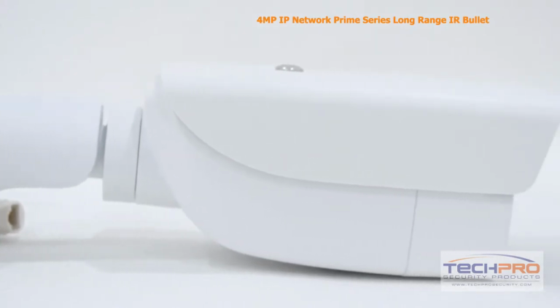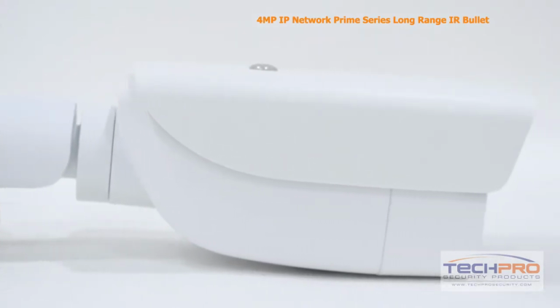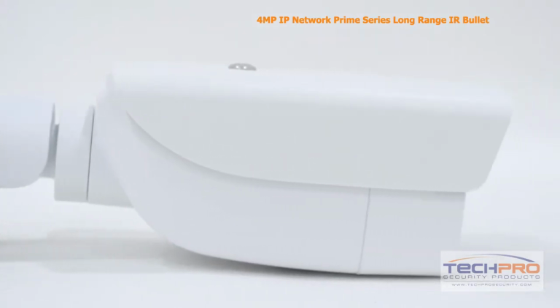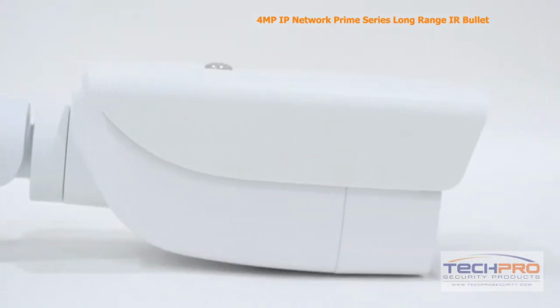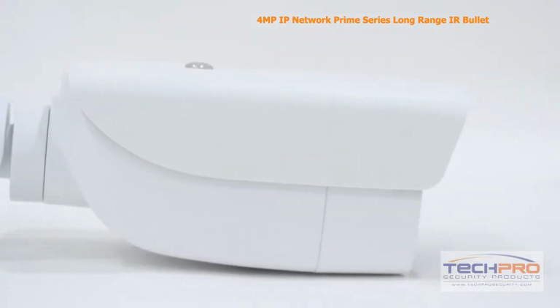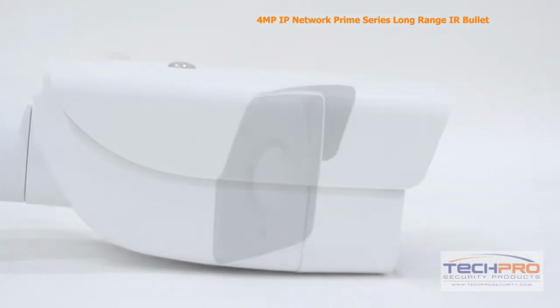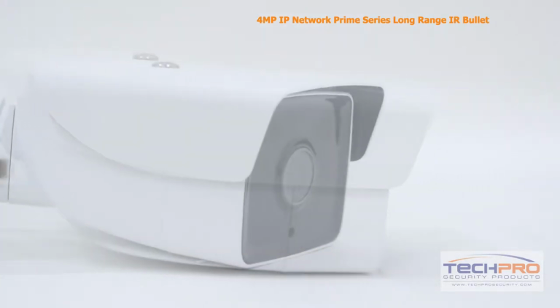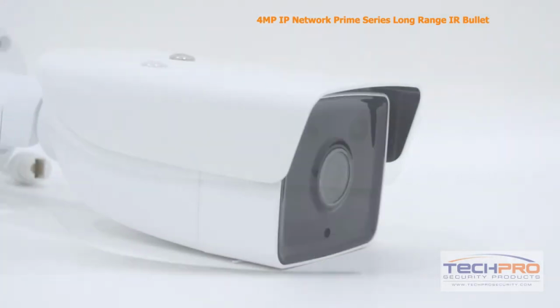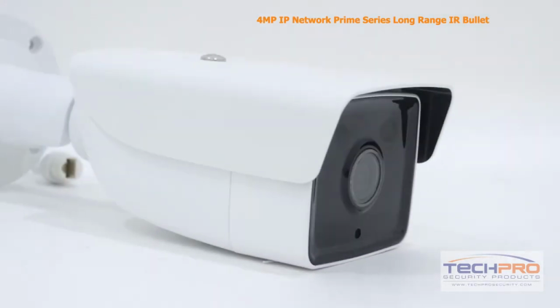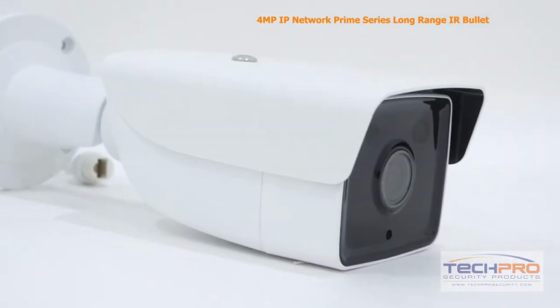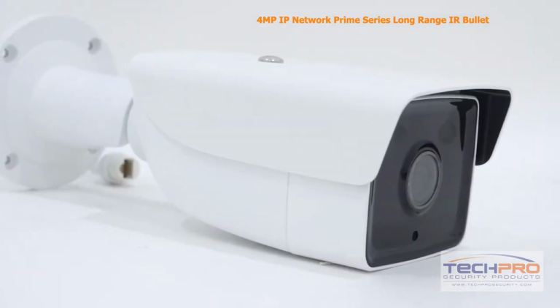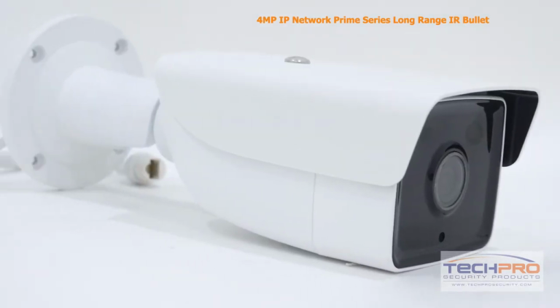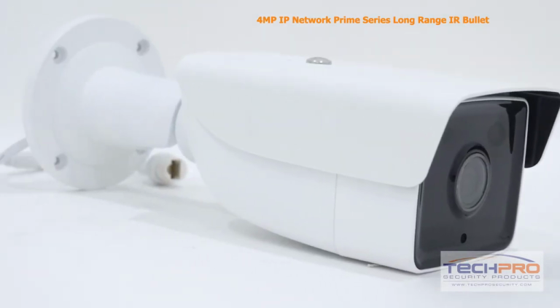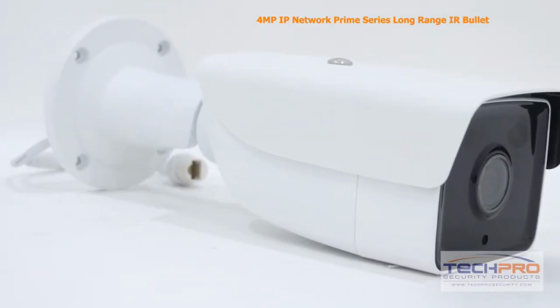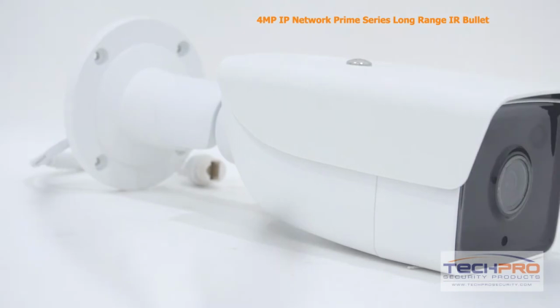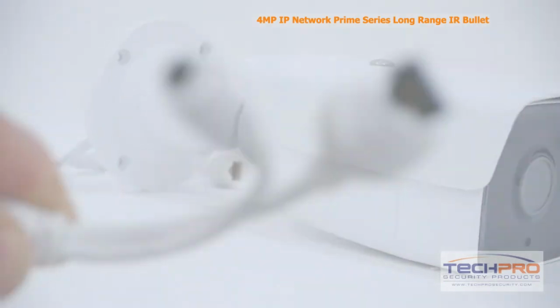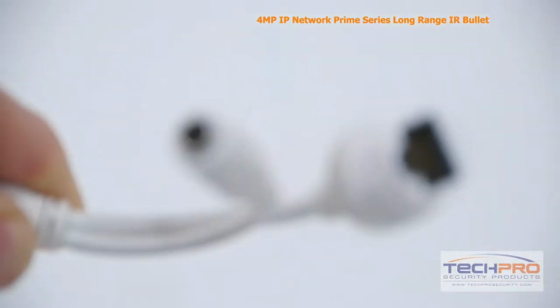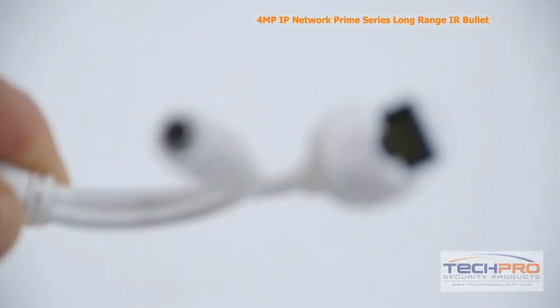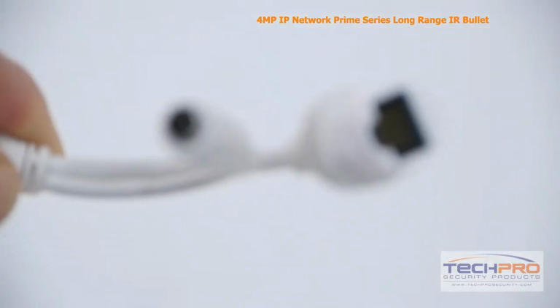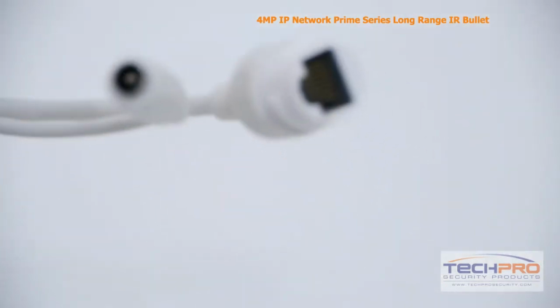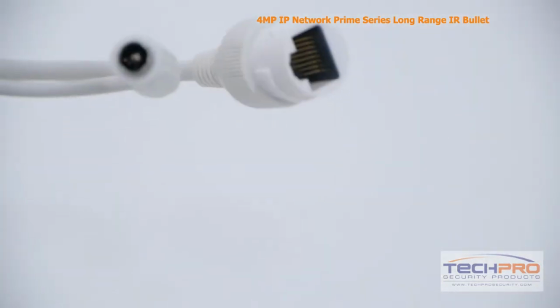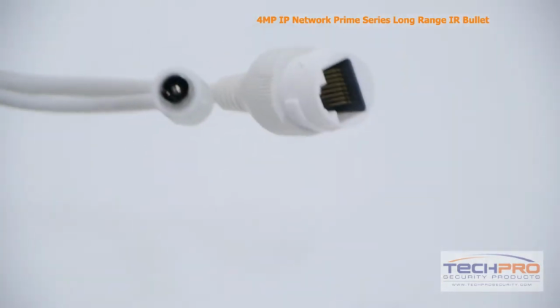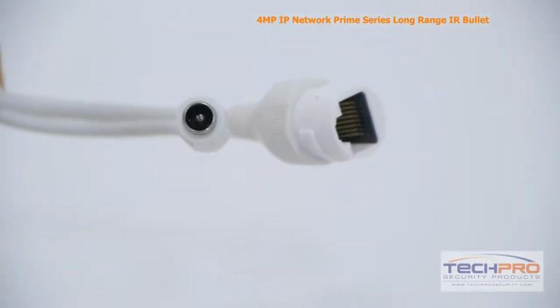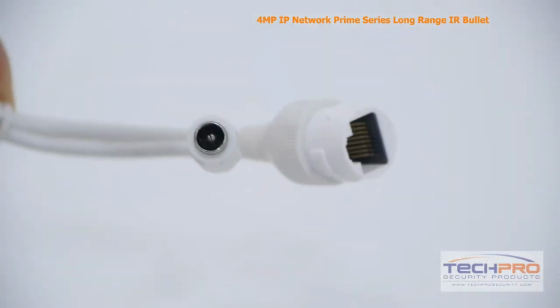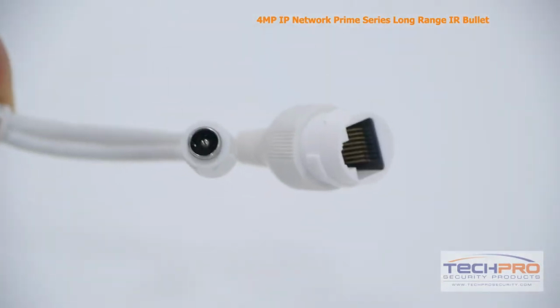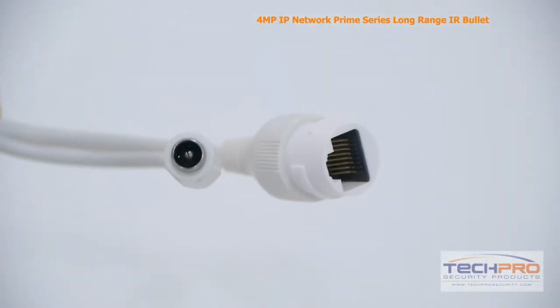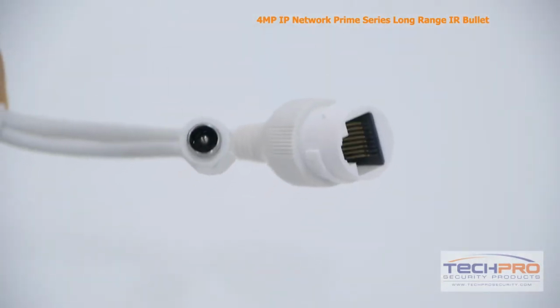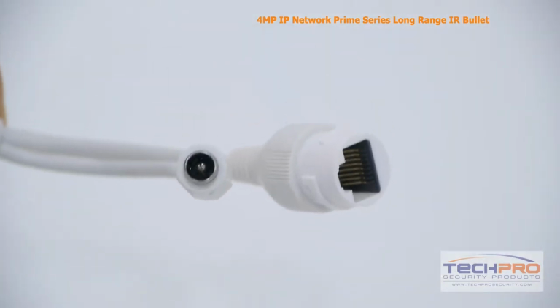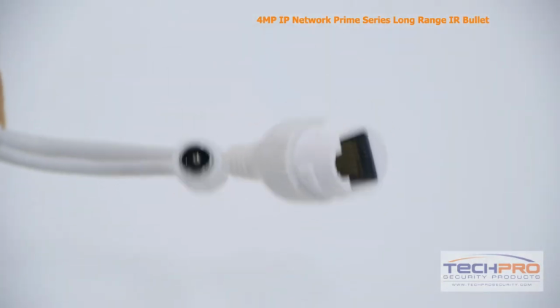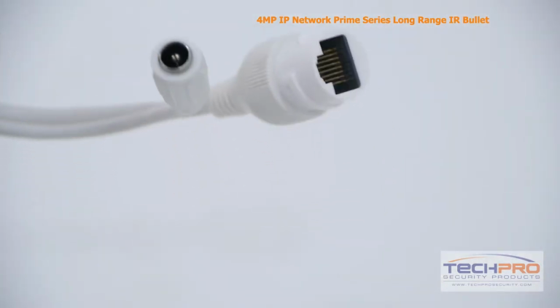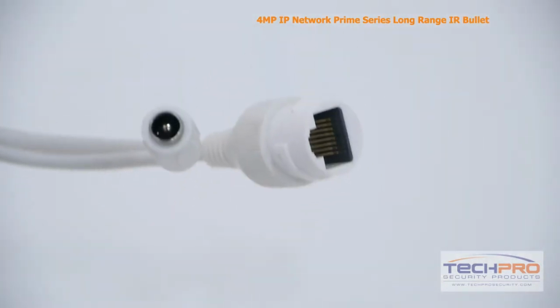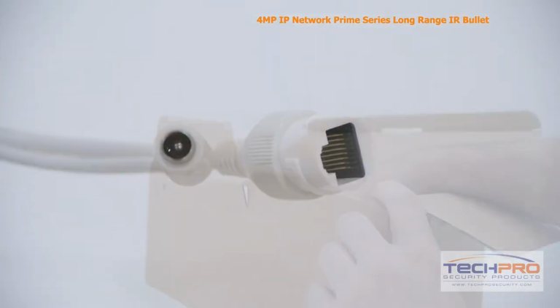It can be monitored from almost any device with access to the internet with our custom security apps. It can be powered by either 12 volt DC or PoE, power over Ethernet.